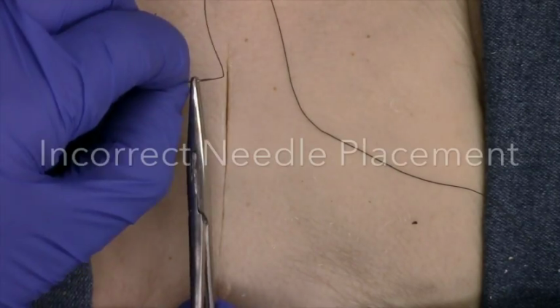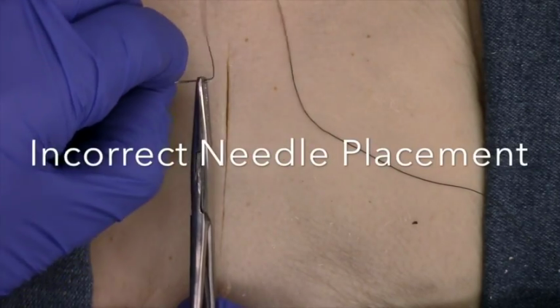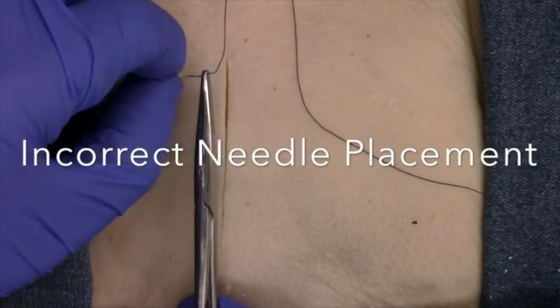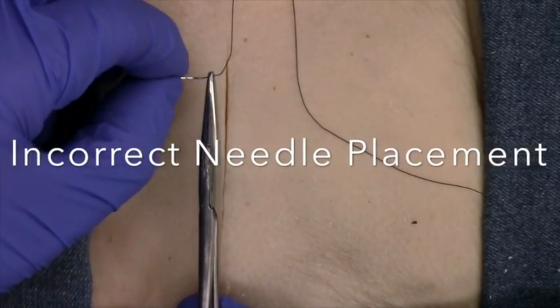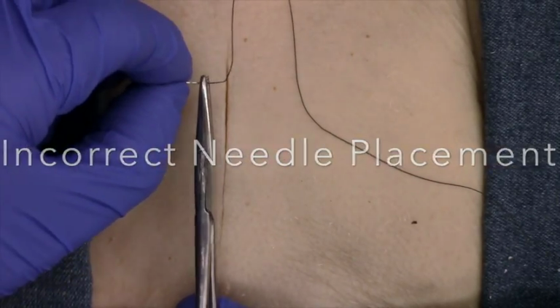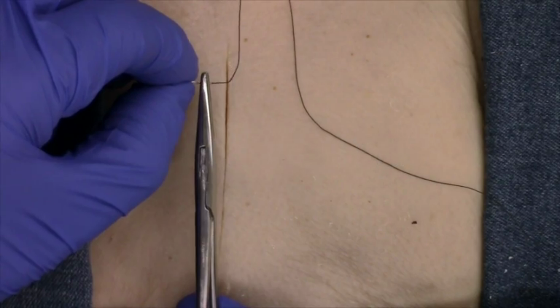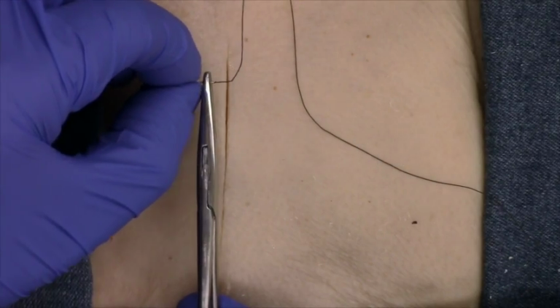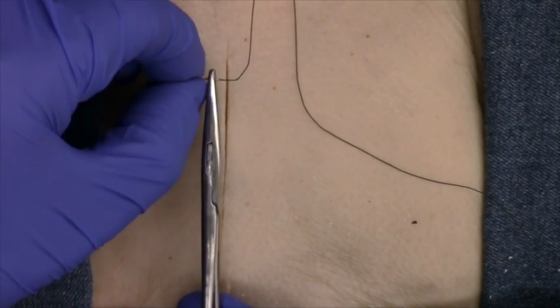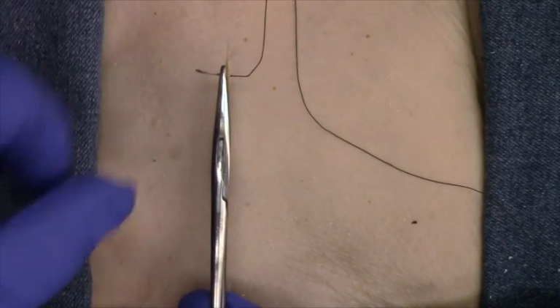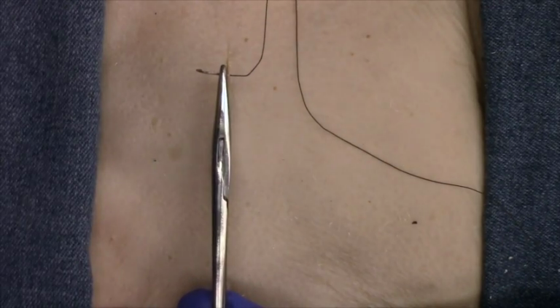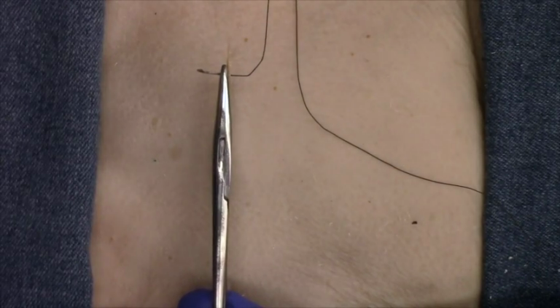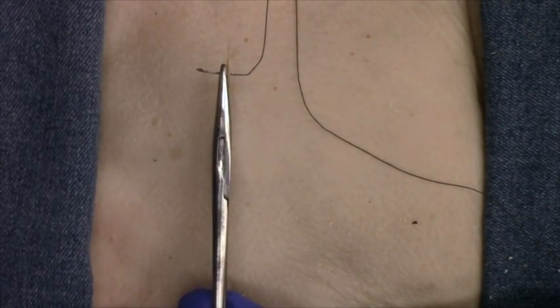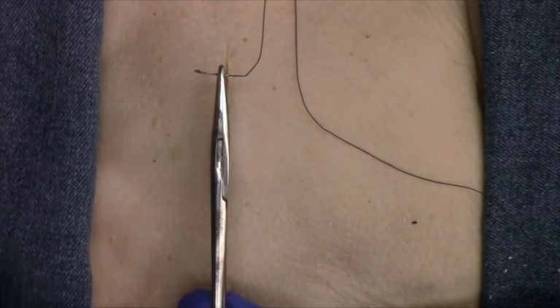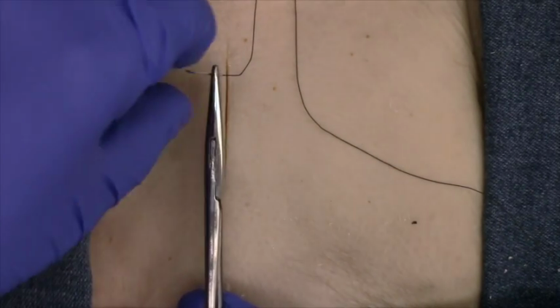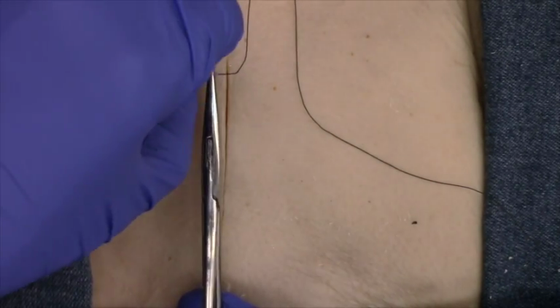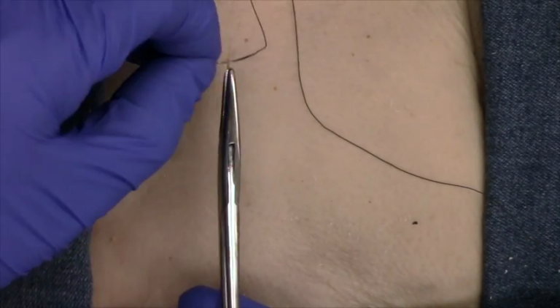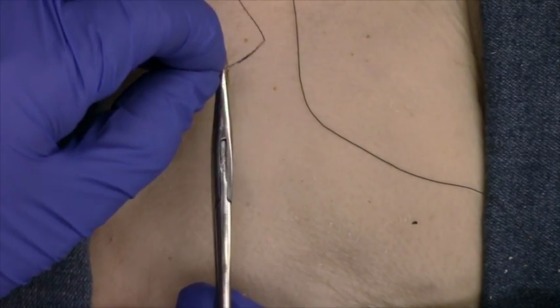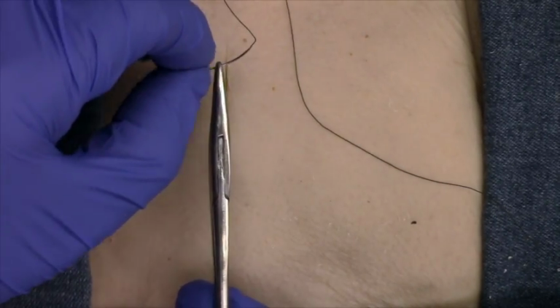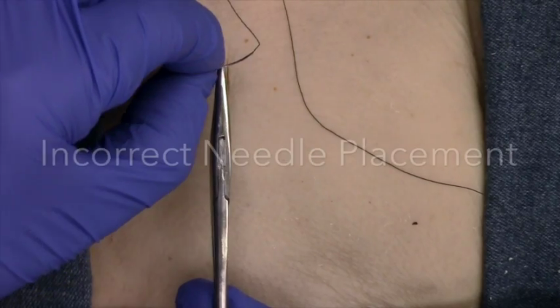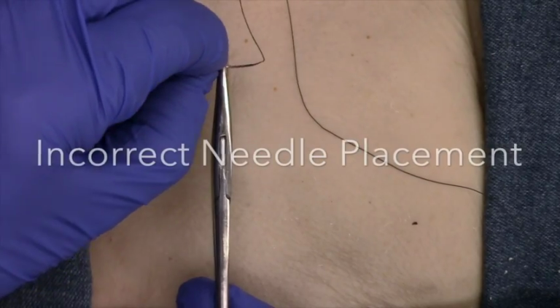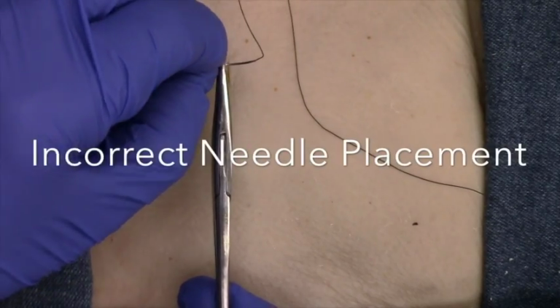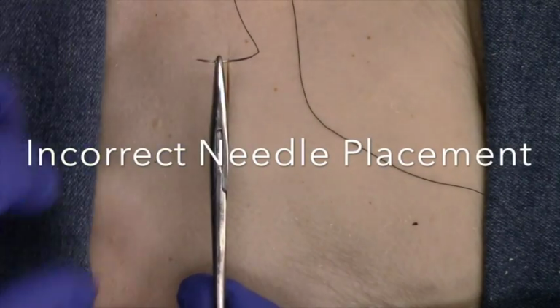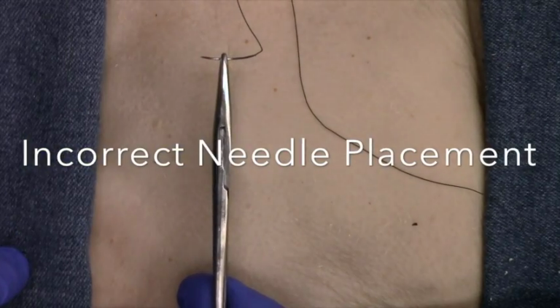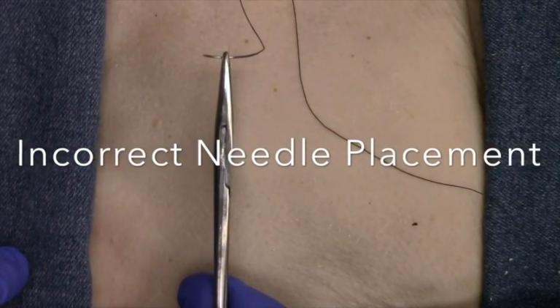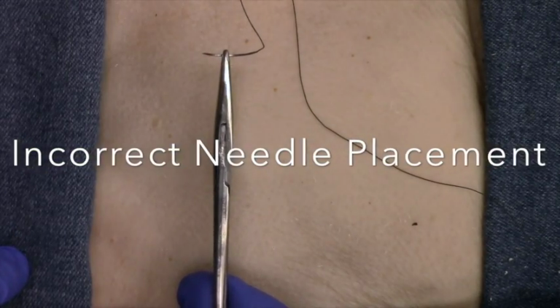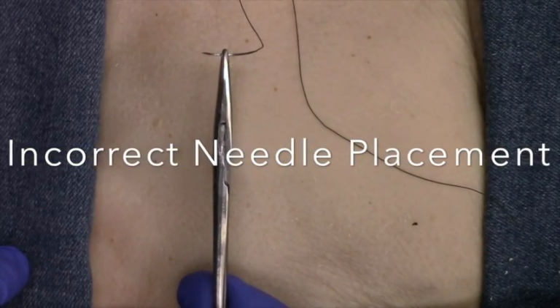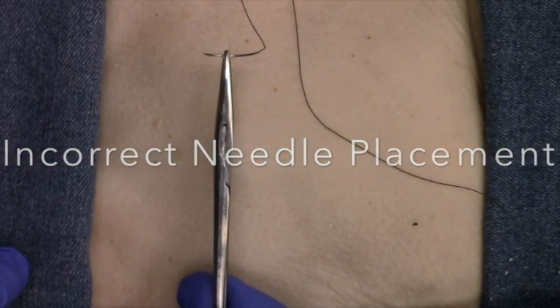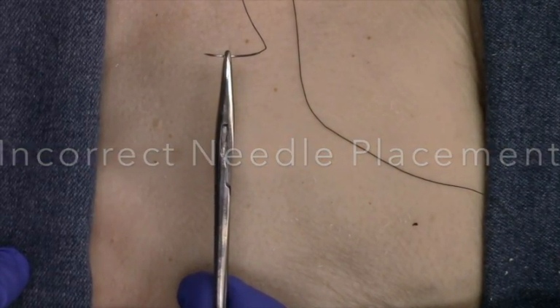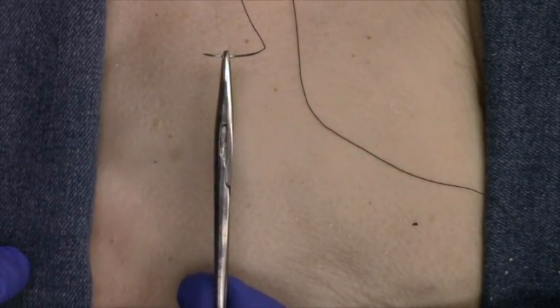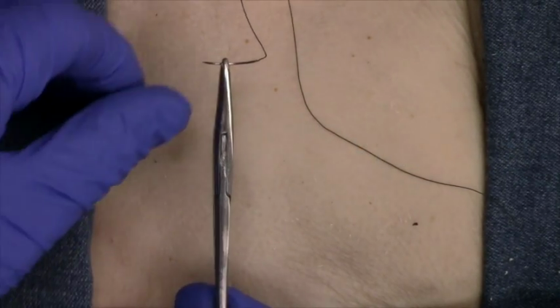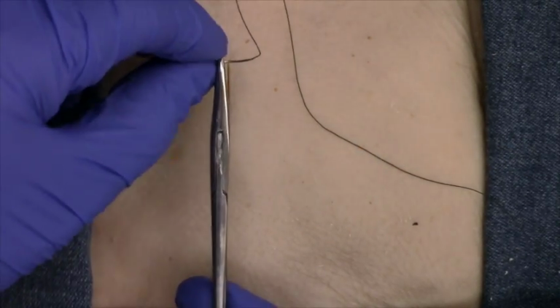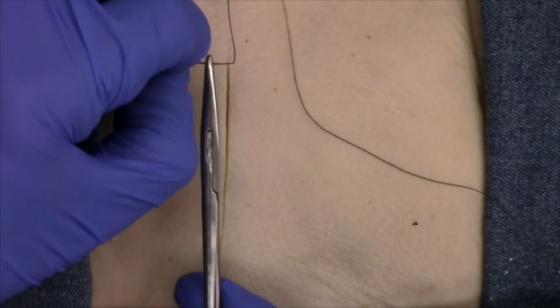Also, pay attention to the position of the needle along its curvature. The needle driver should be placed one half to two thirds of the length of the needle from its tip.